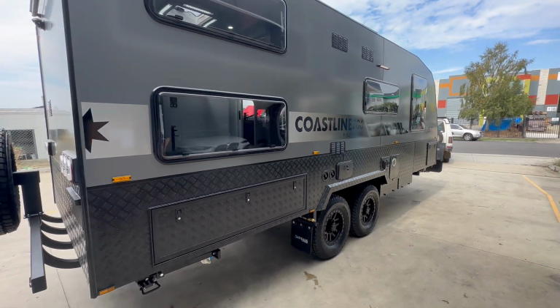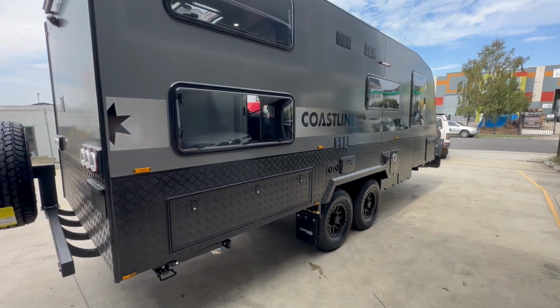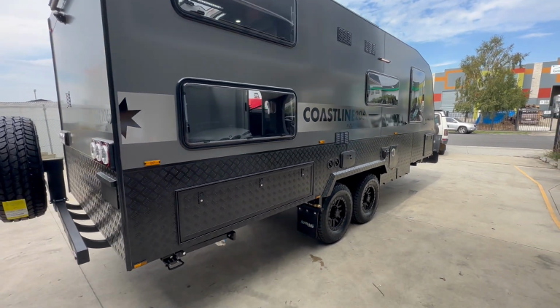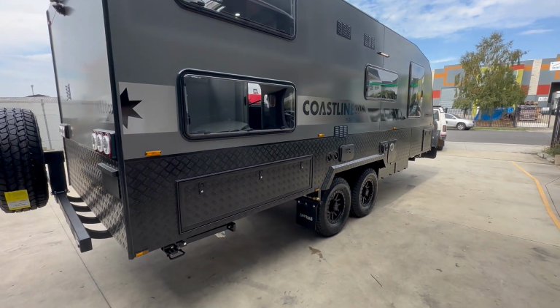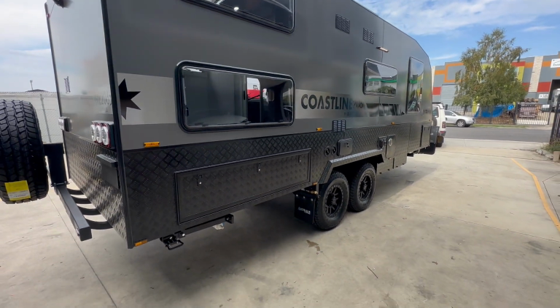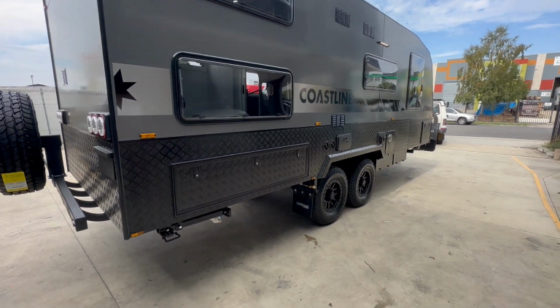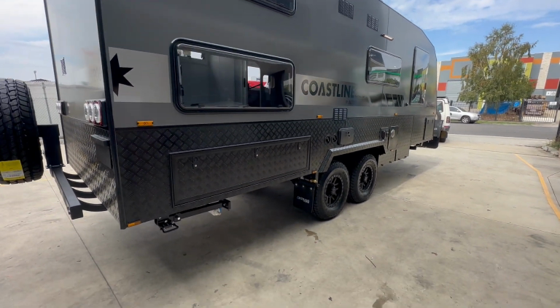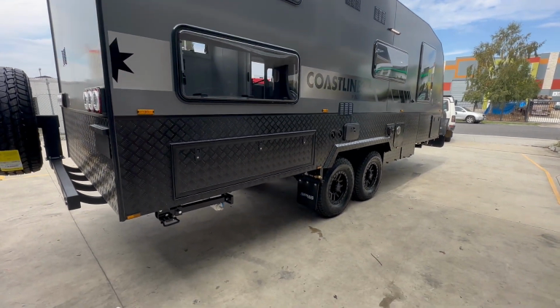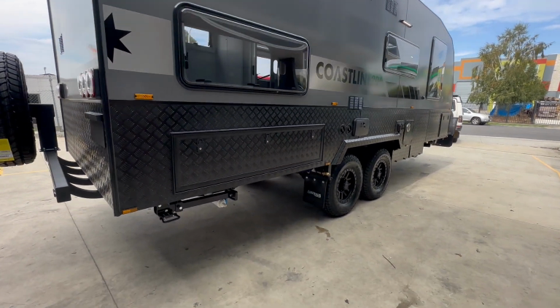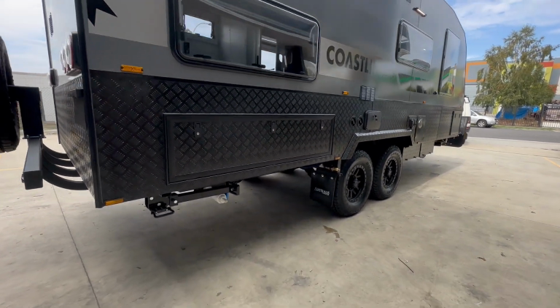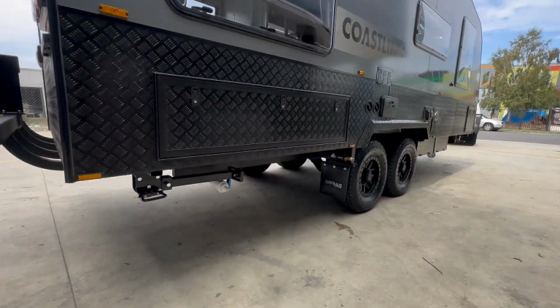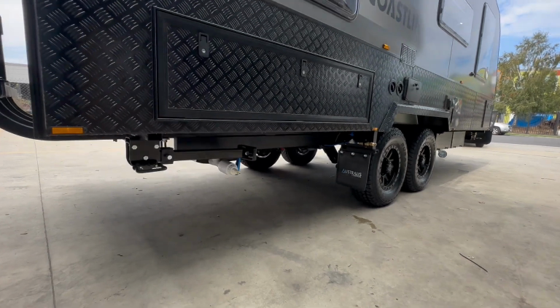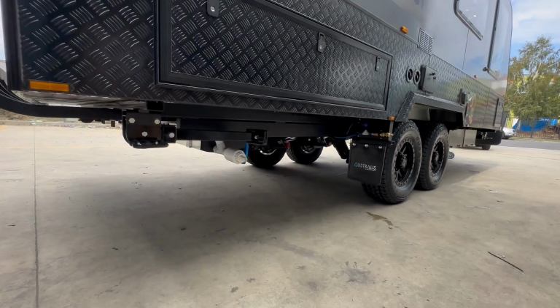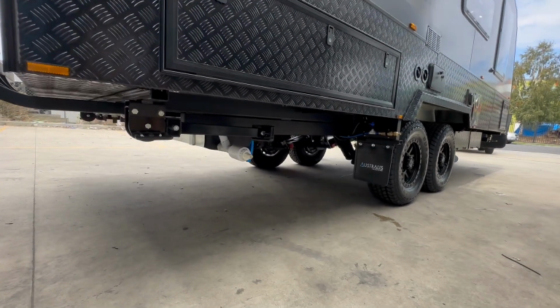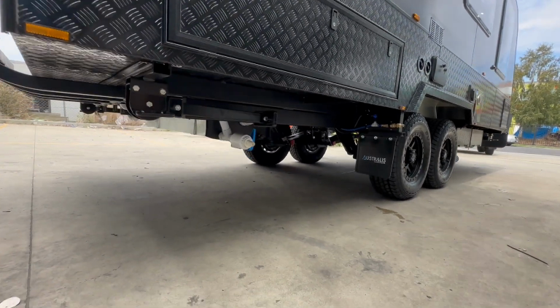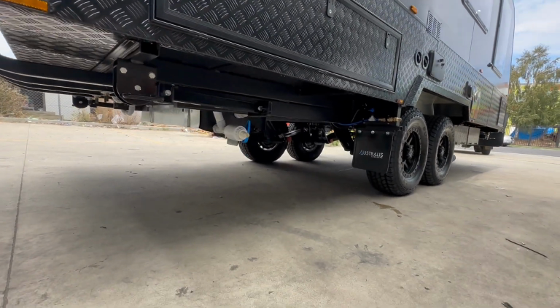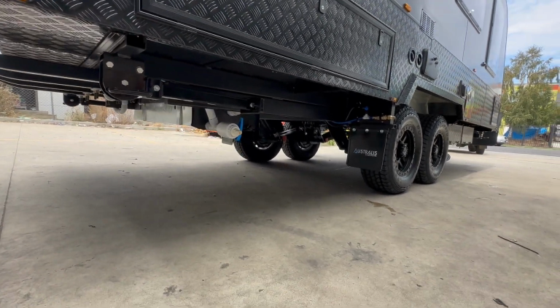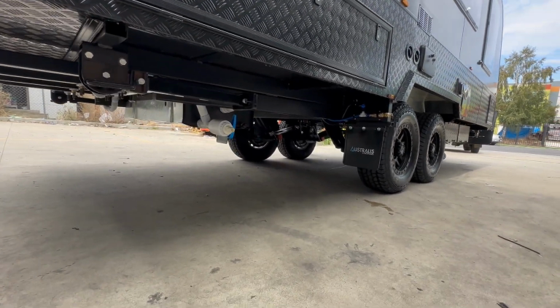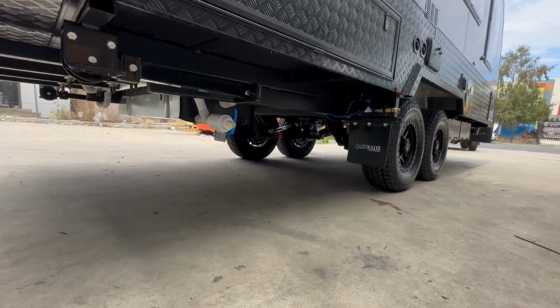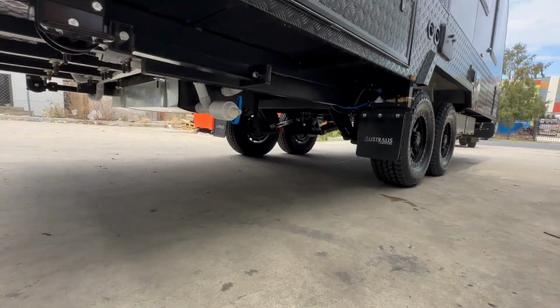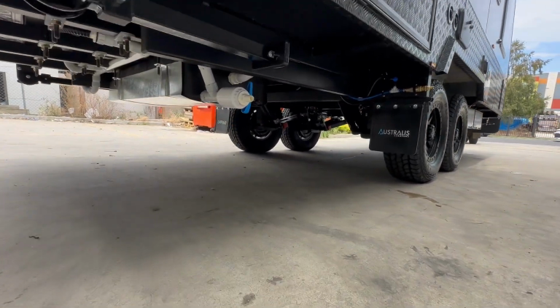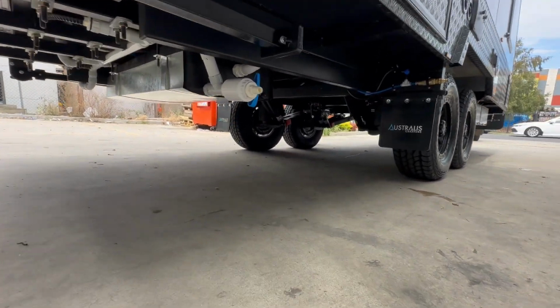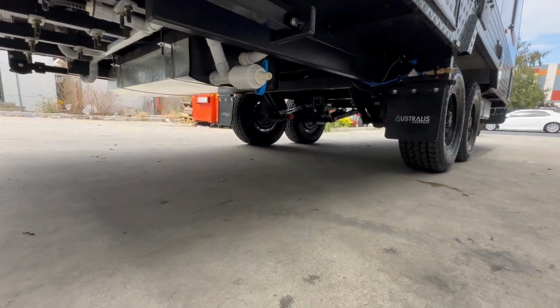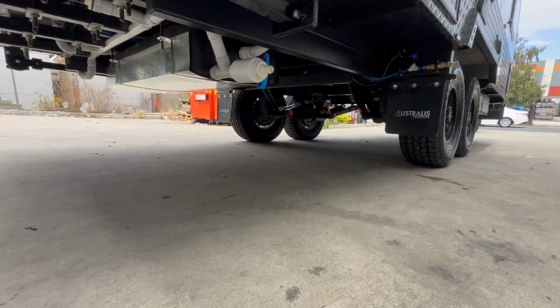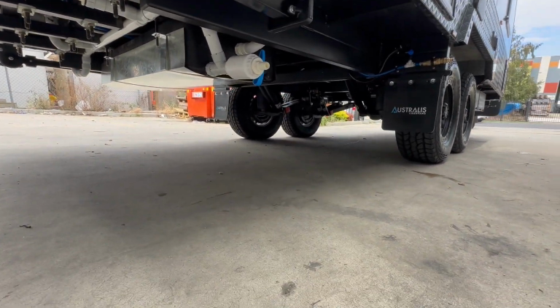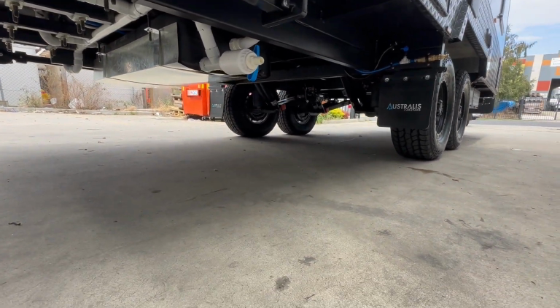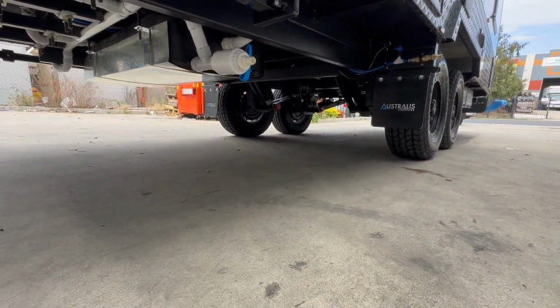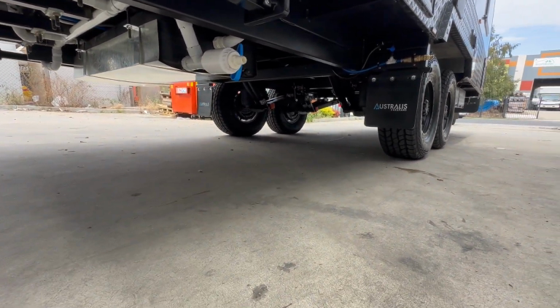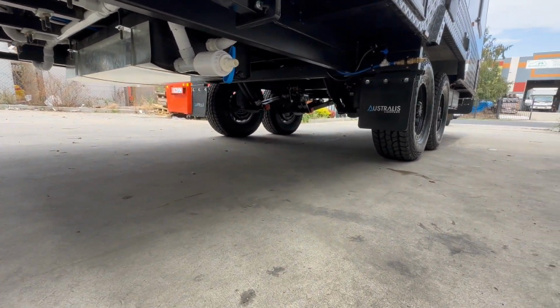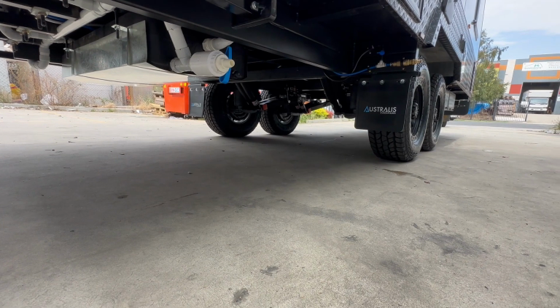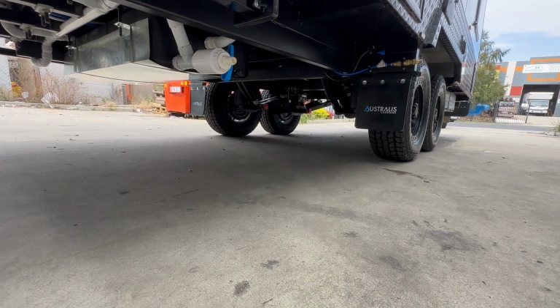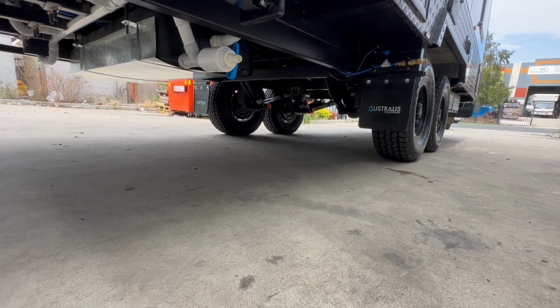Two fresh 95-litre tanks and a grey tank just underneath there, and you can get a shot of the airbag suspension underneath there as well.